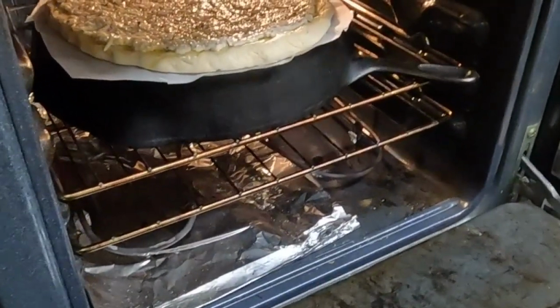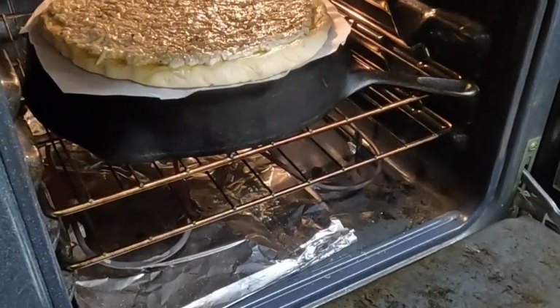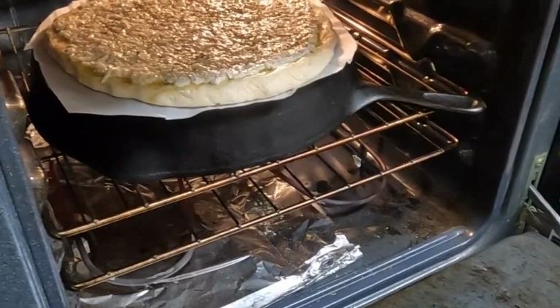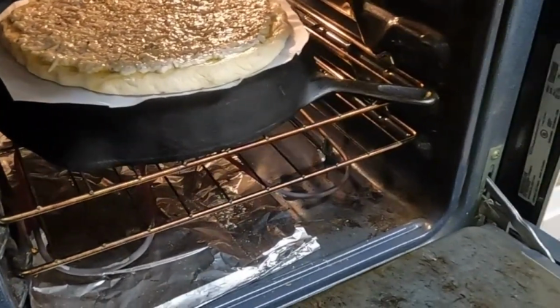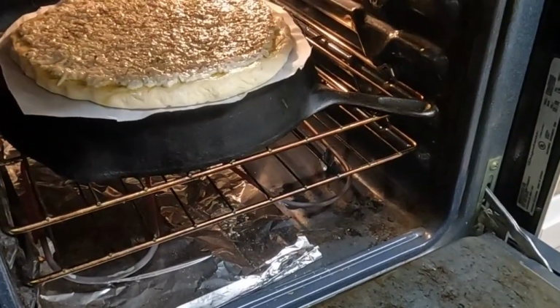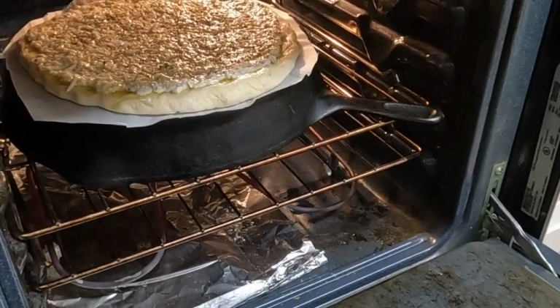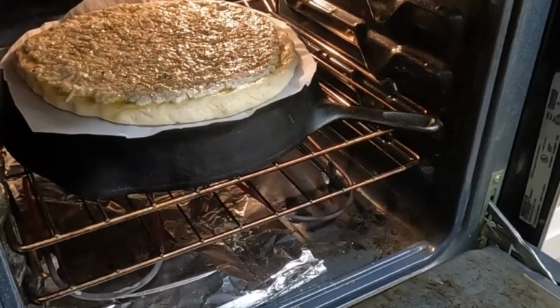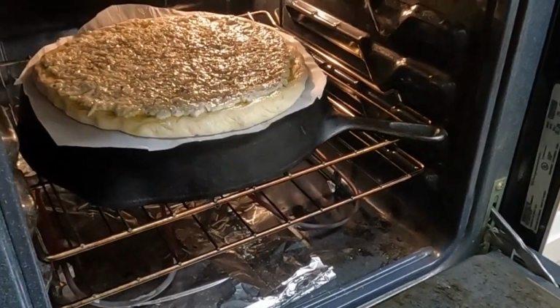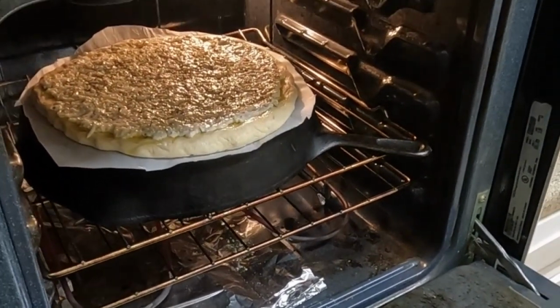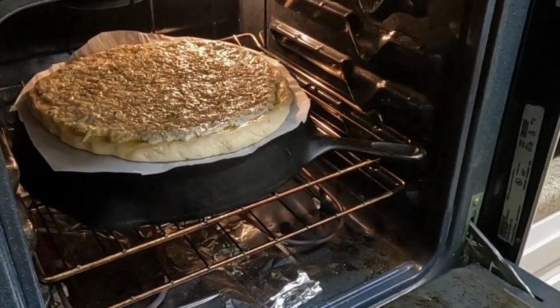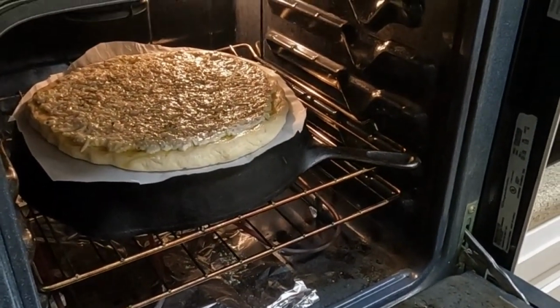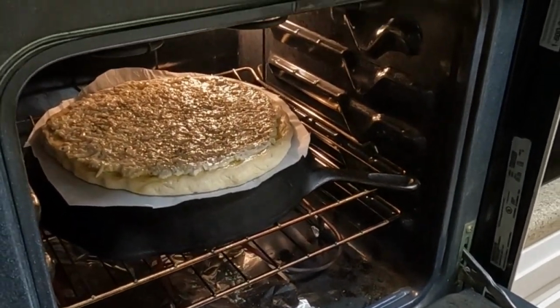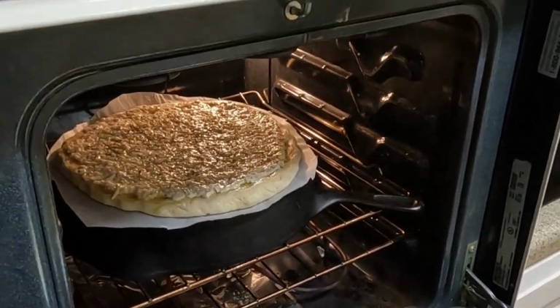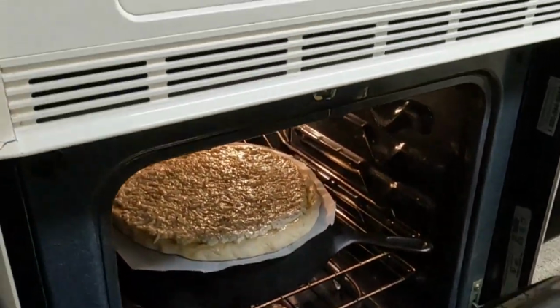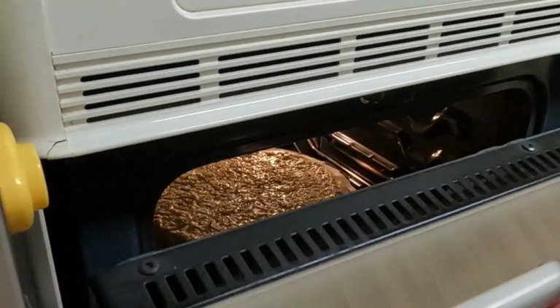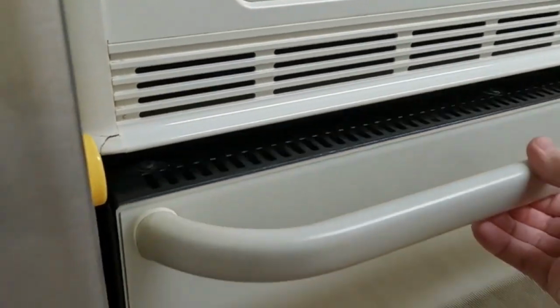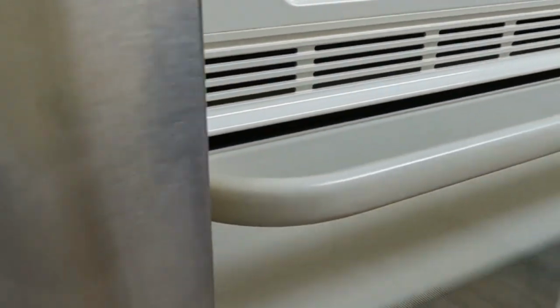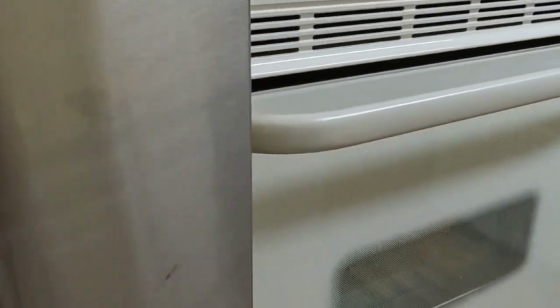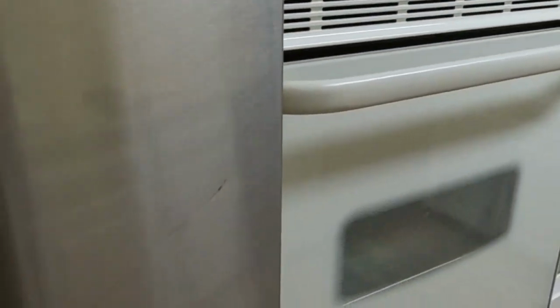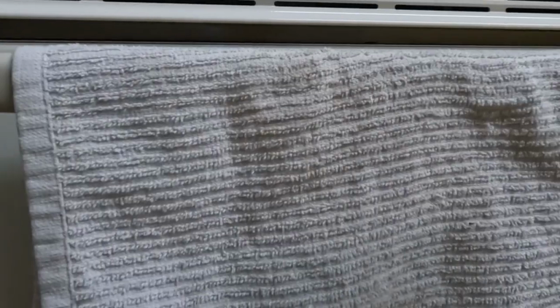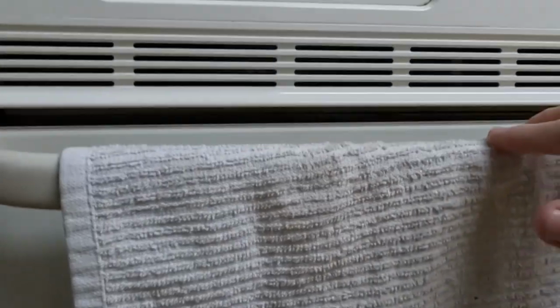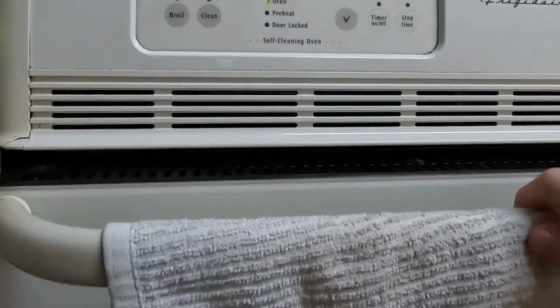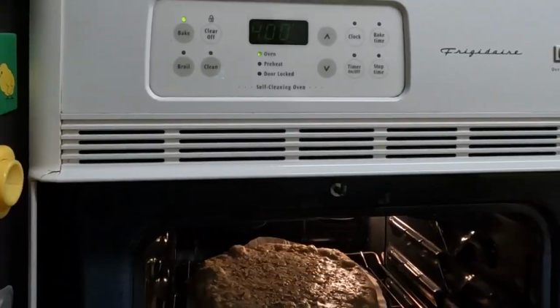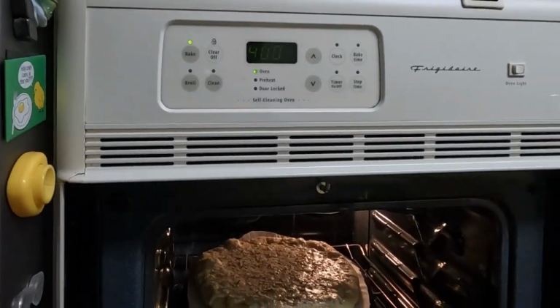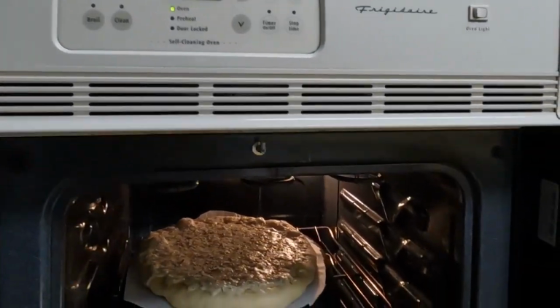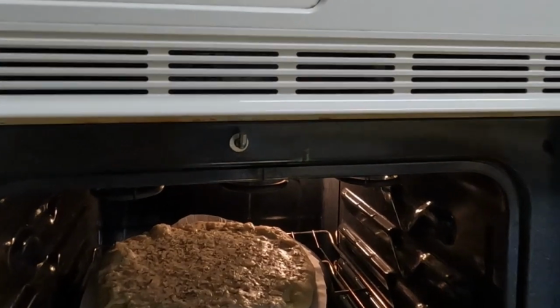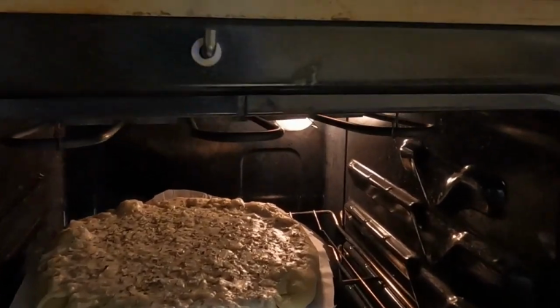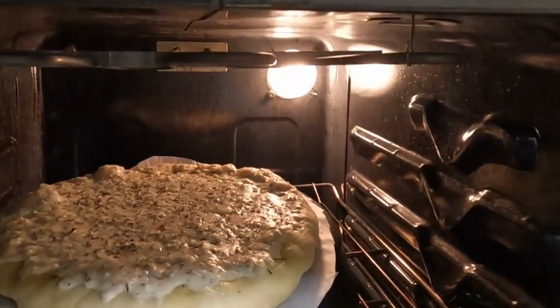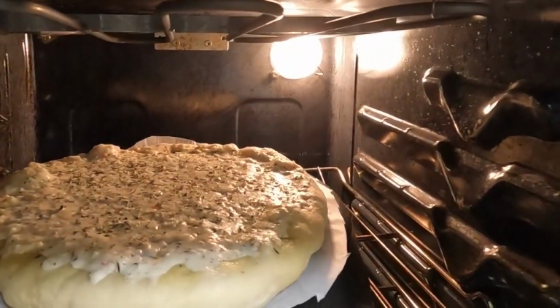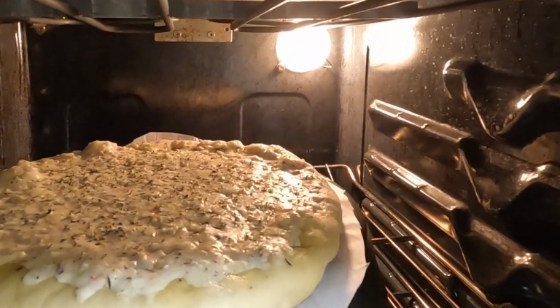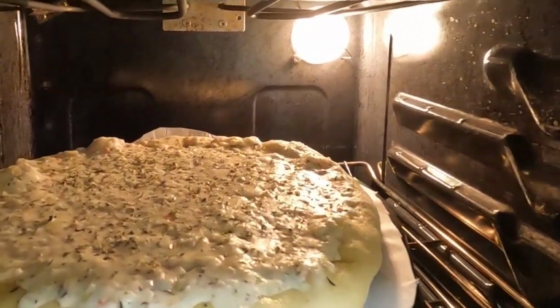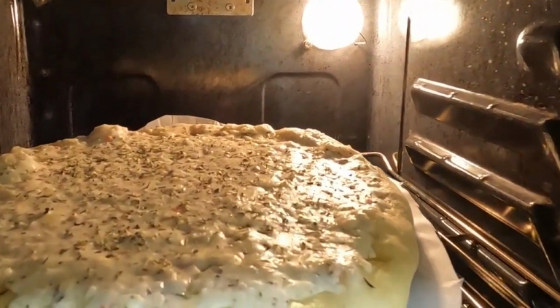As you can see, the cast iron frying pan acts as my pizza stone. I open the oven and peek inside to see how it is going — it is going great.